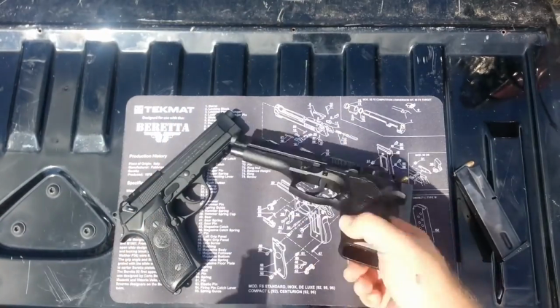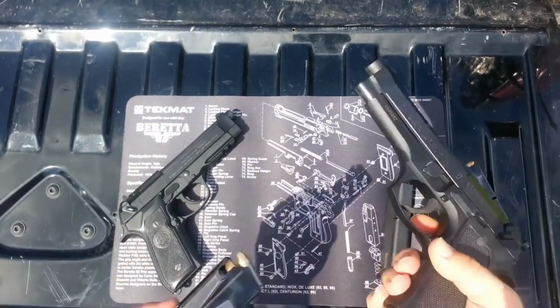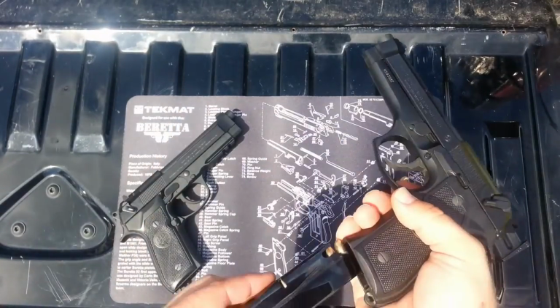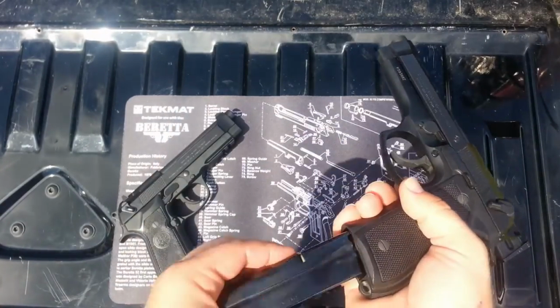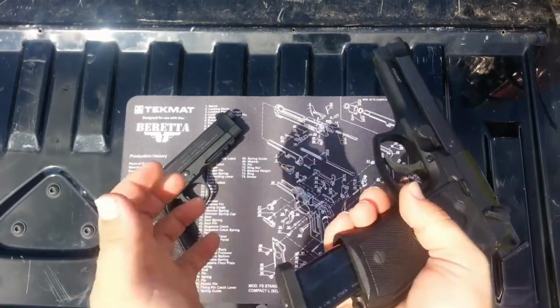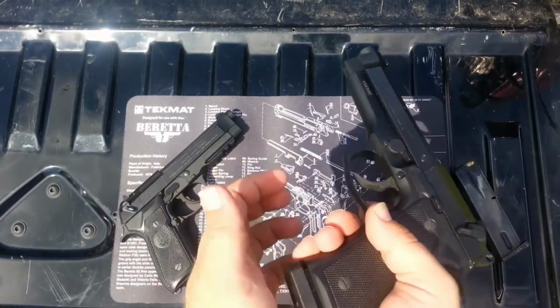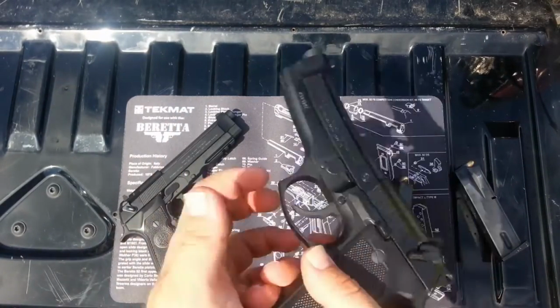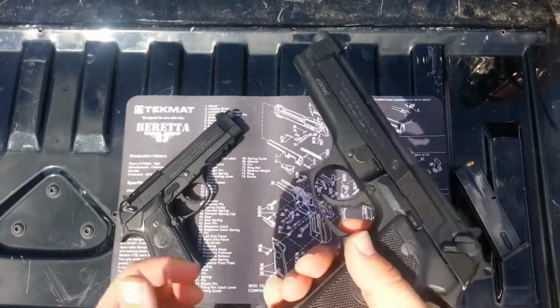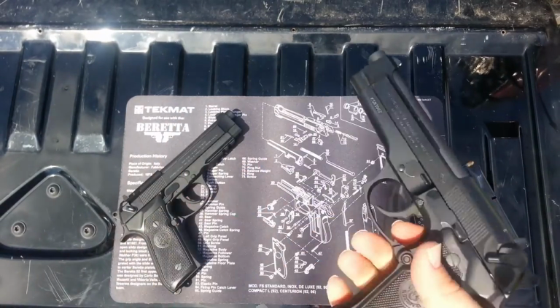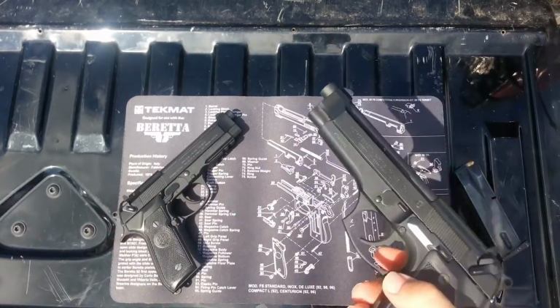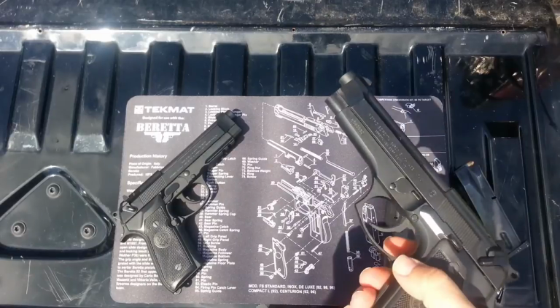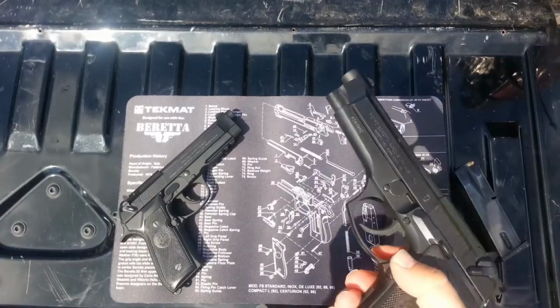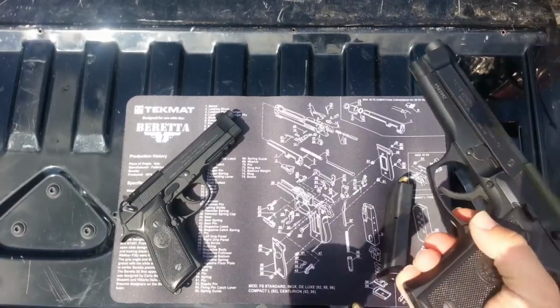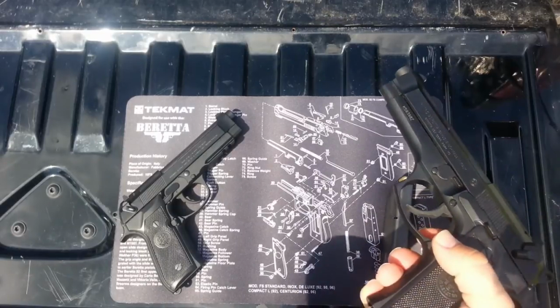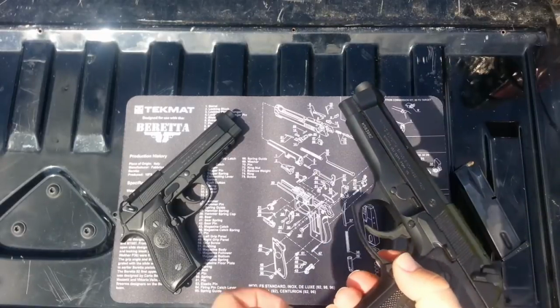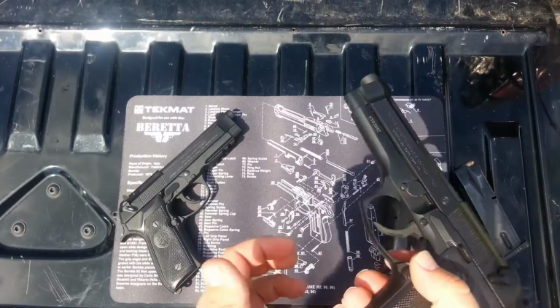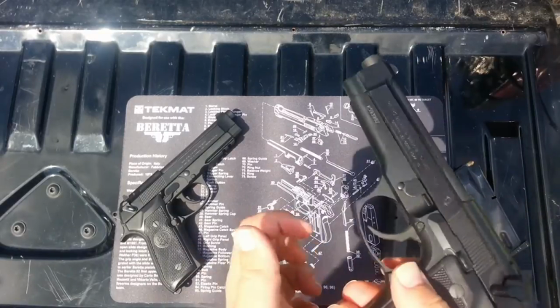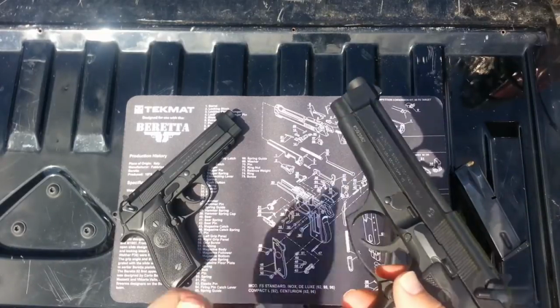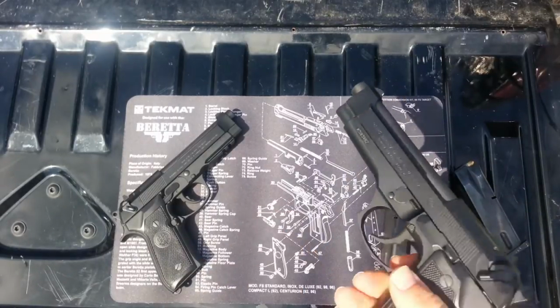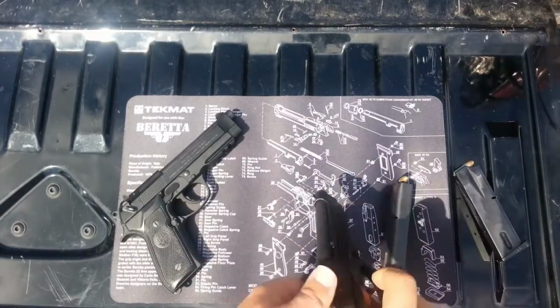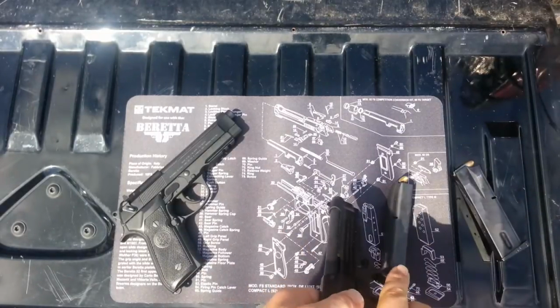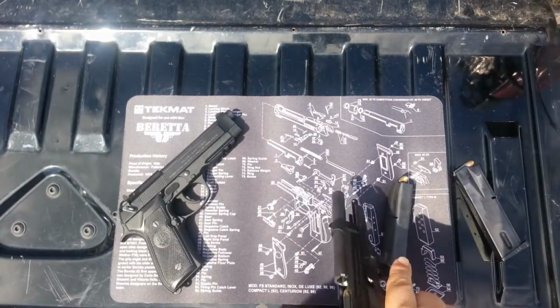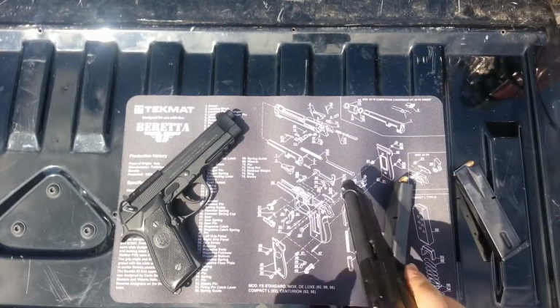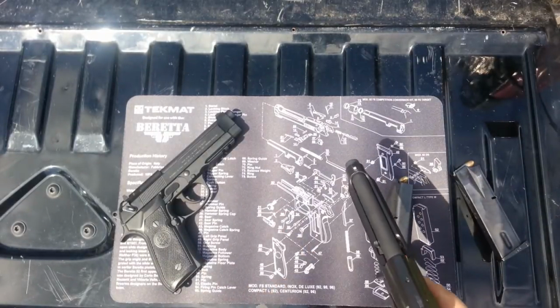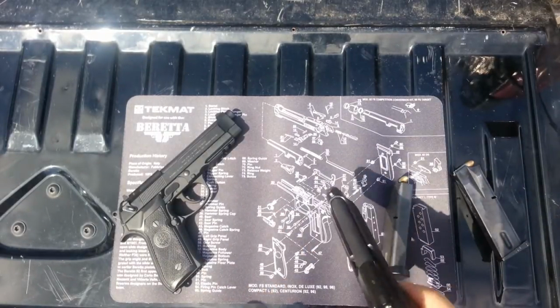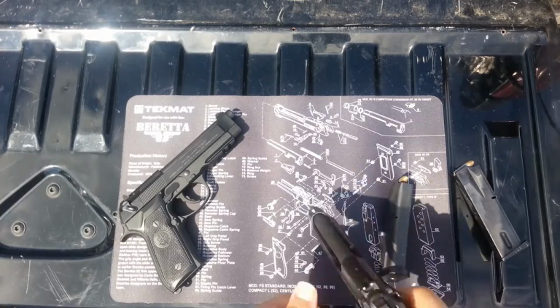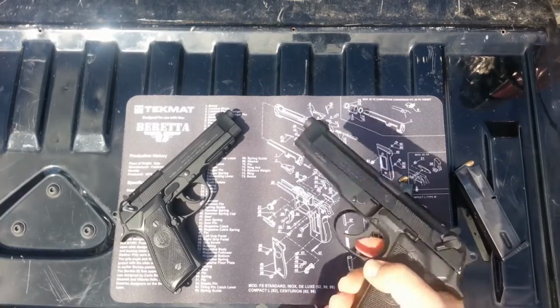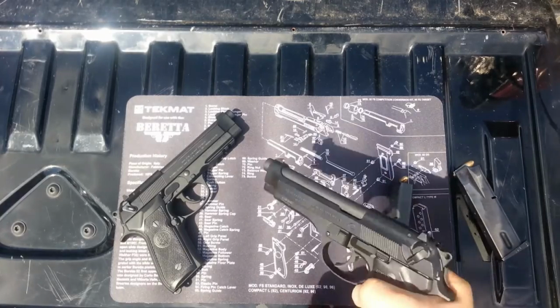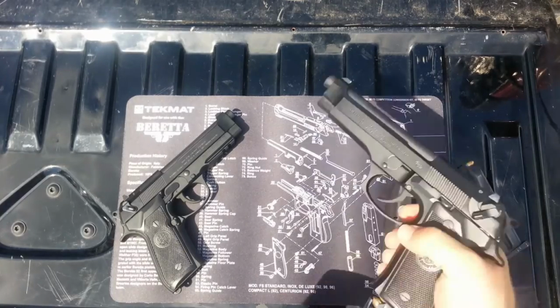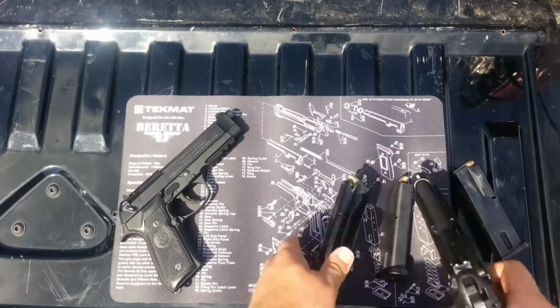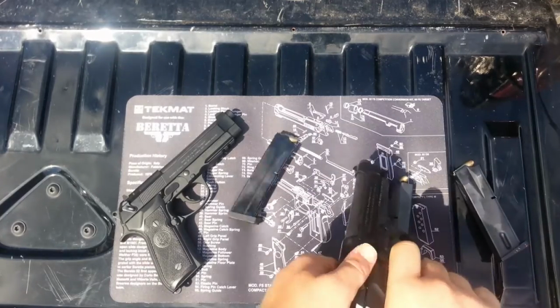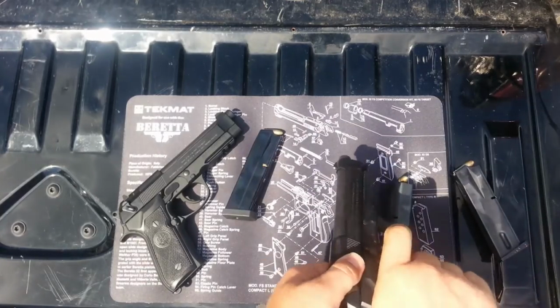The 17-round mags will drop into the FS. There's a little bit of trouble when you get it right there, but if you bring it home, you can see it has no problem chambering a round from it.